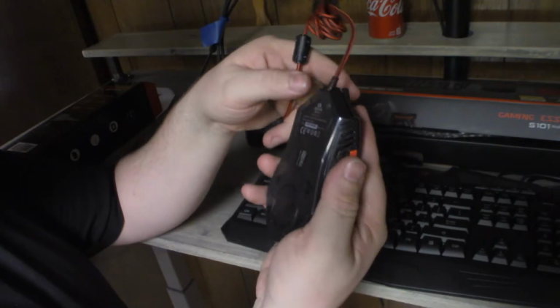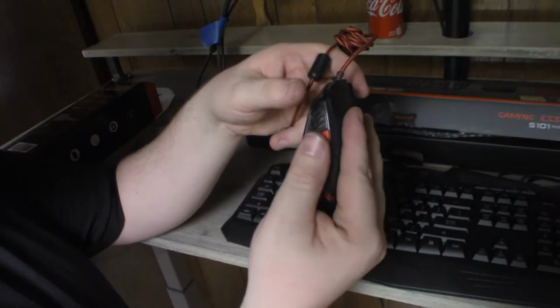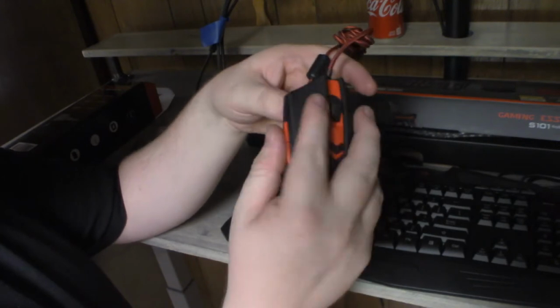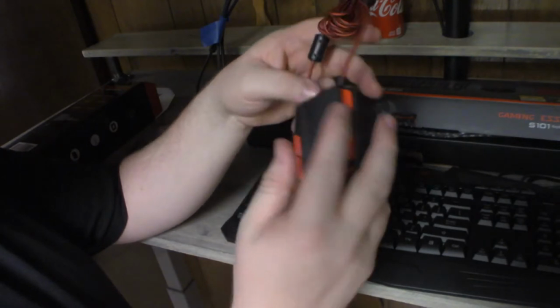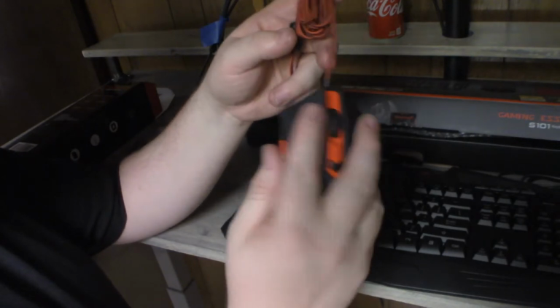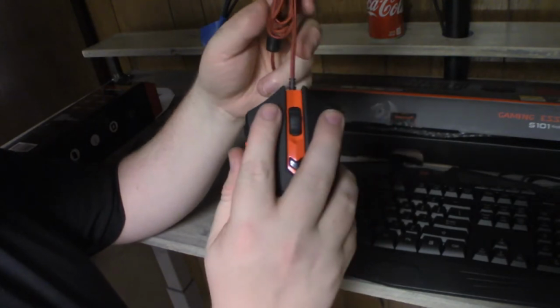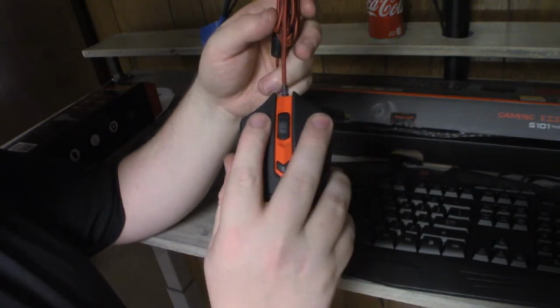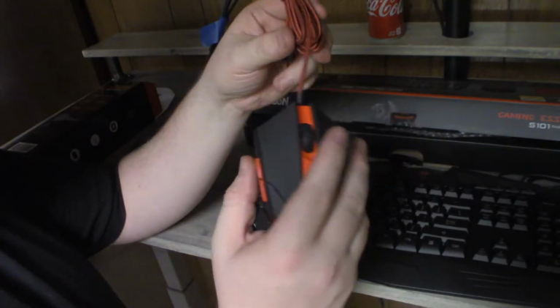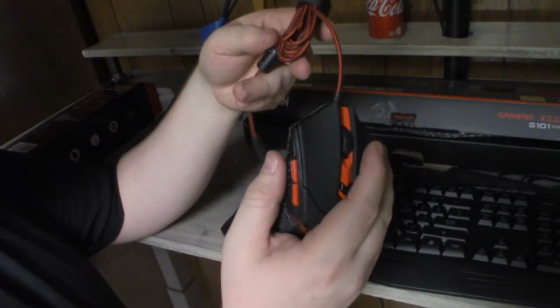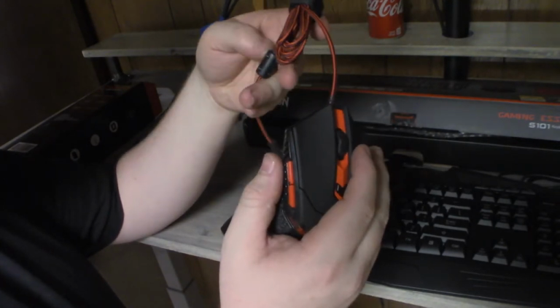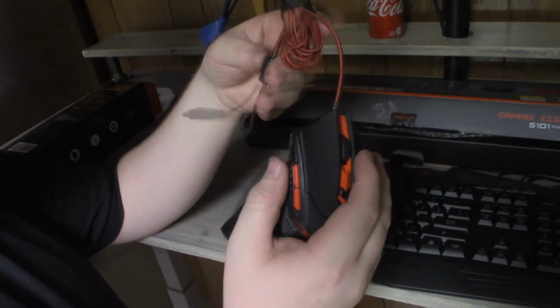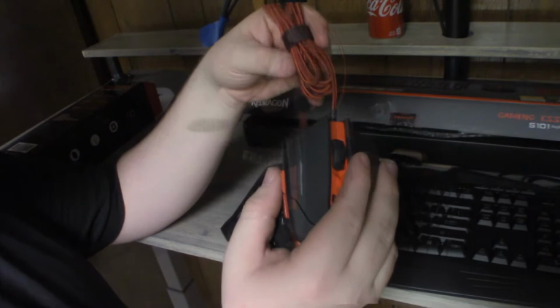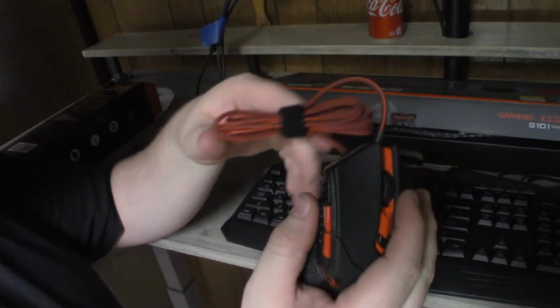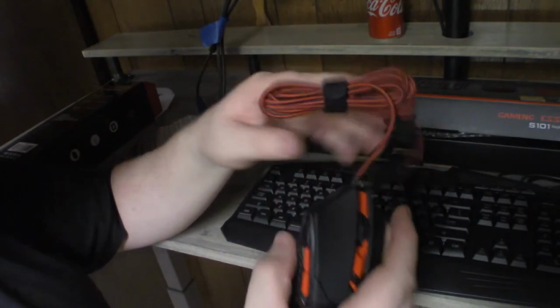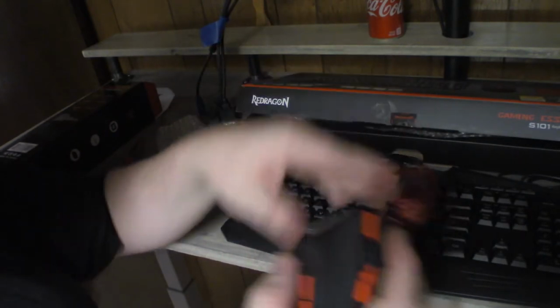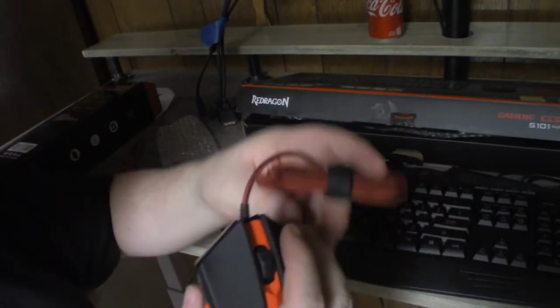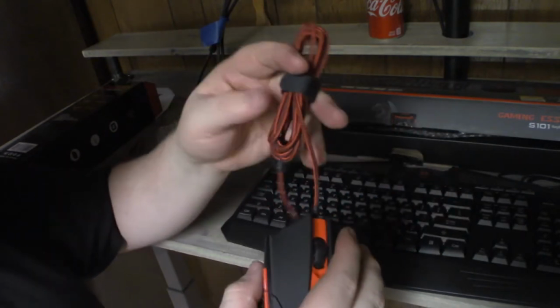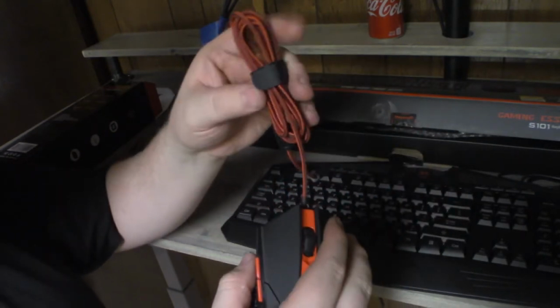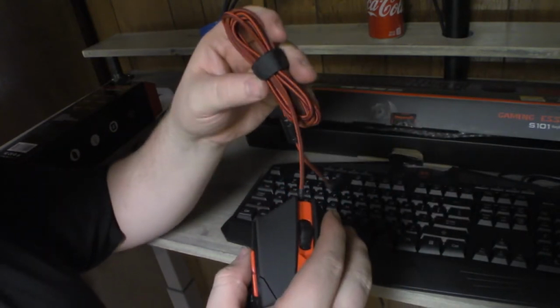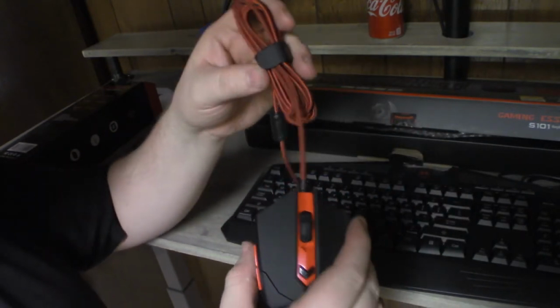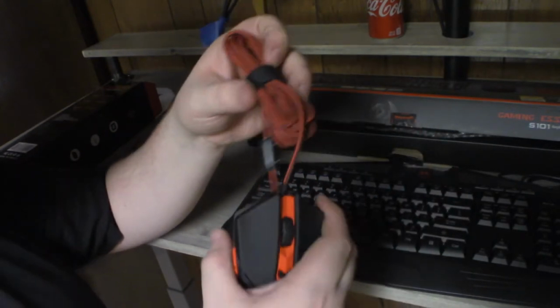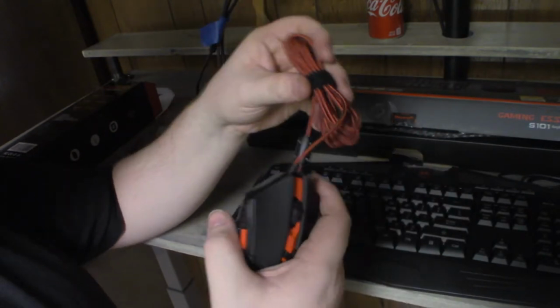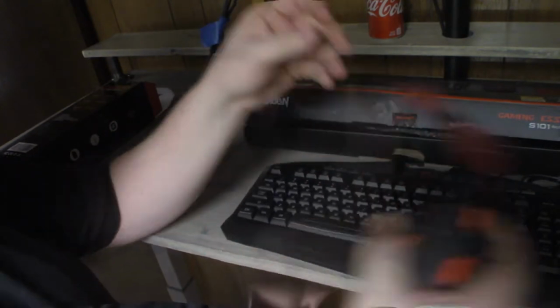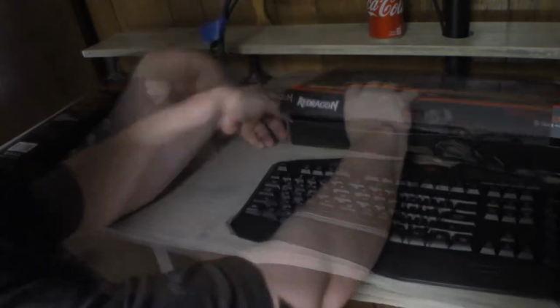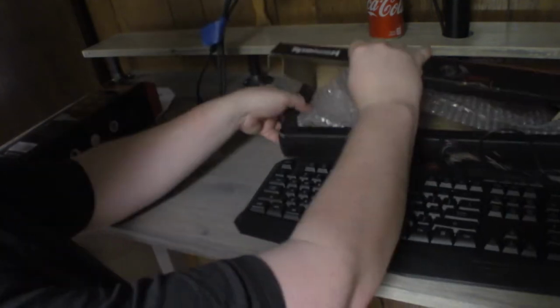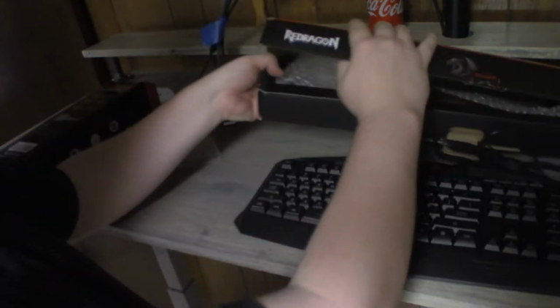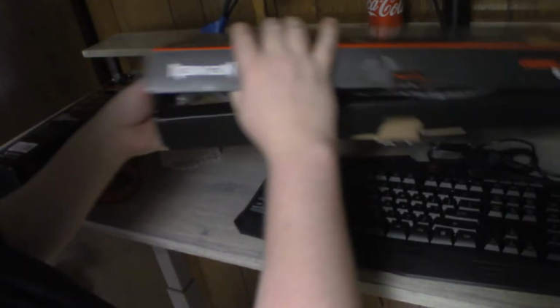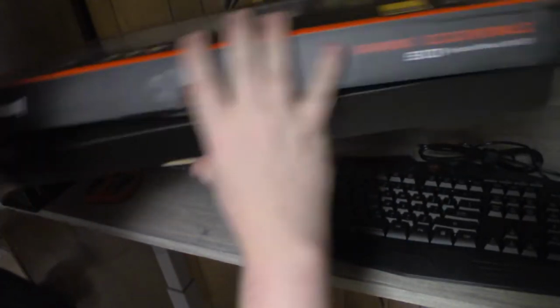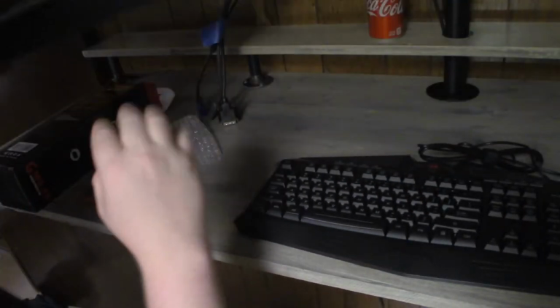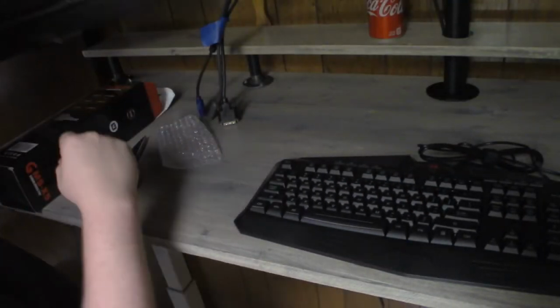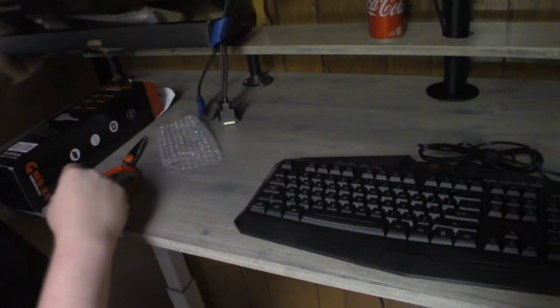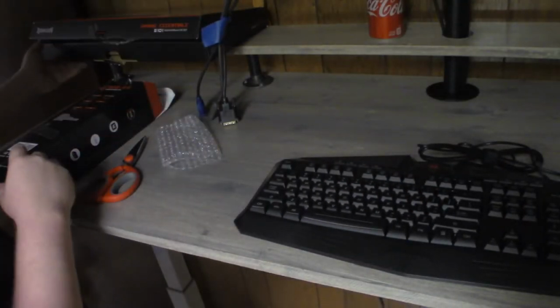It feels really plasticky but I kind of like it. I don't know how long it'll last but we'll find out. I've got to run this through to the computer so we can see what that looks like.